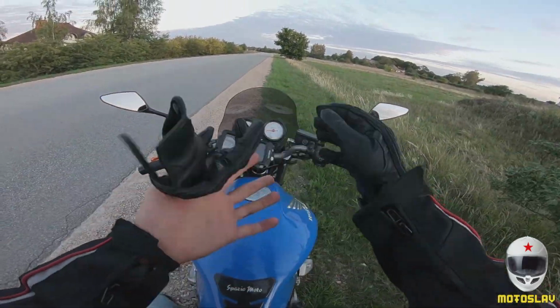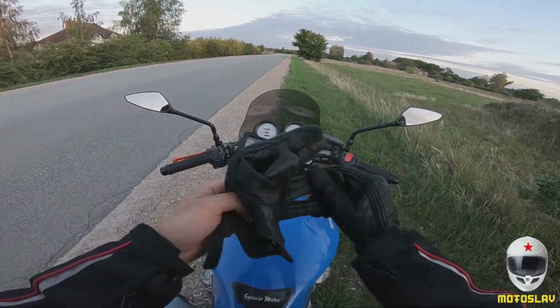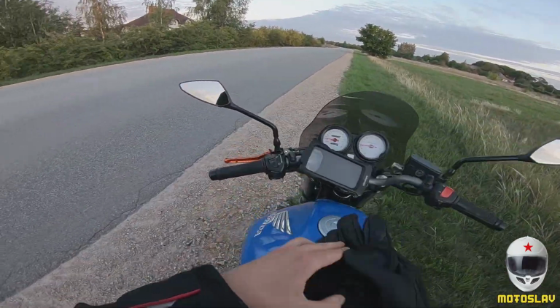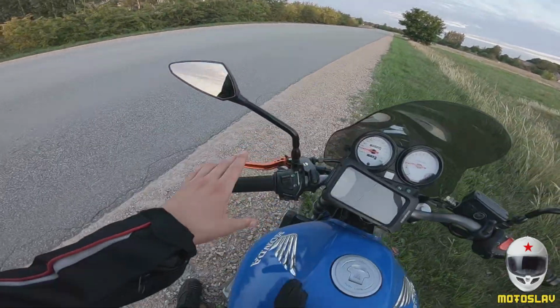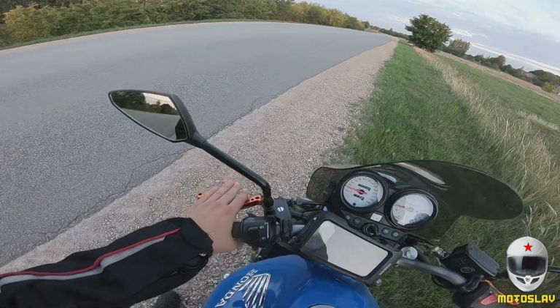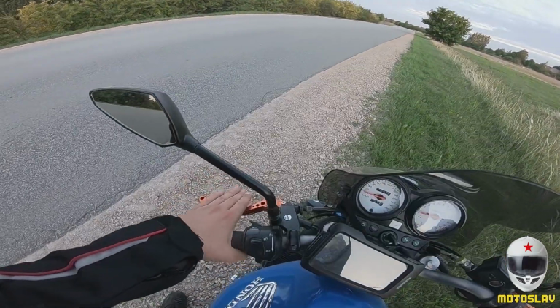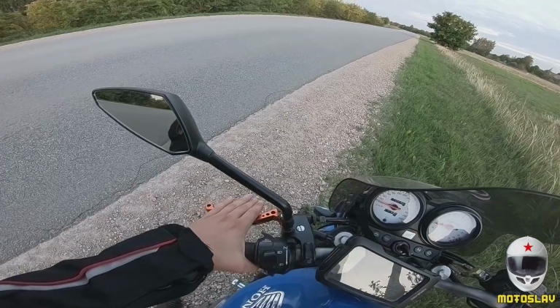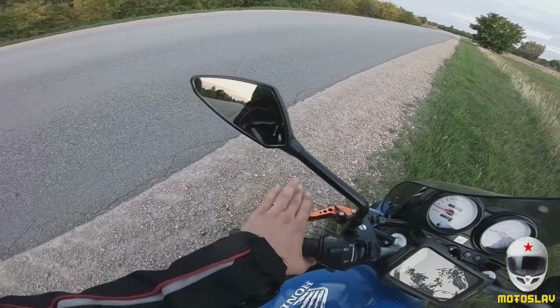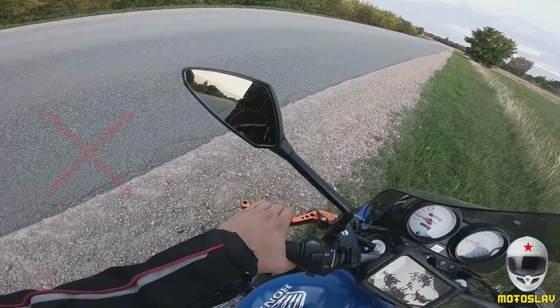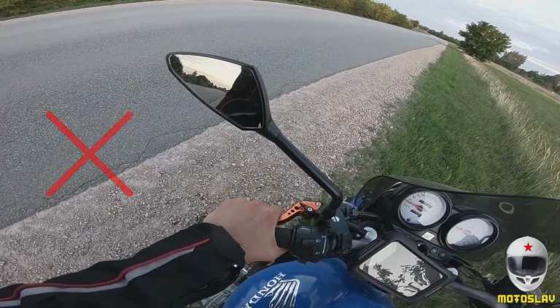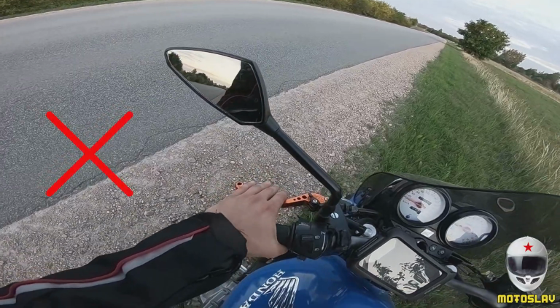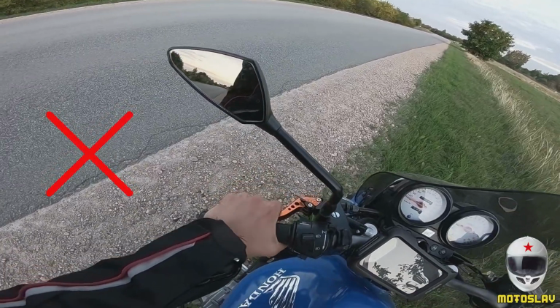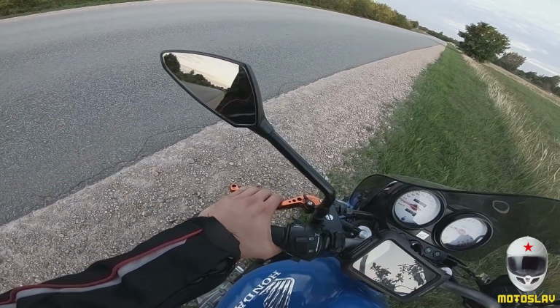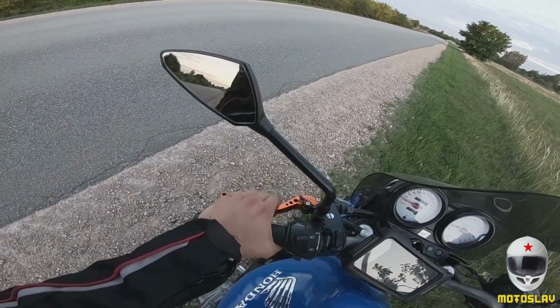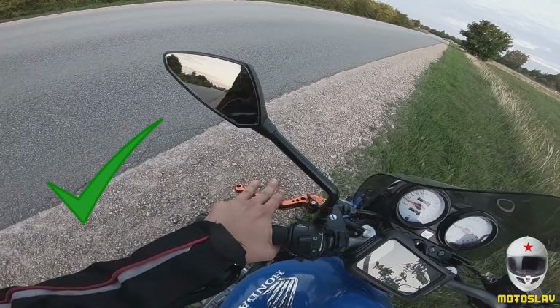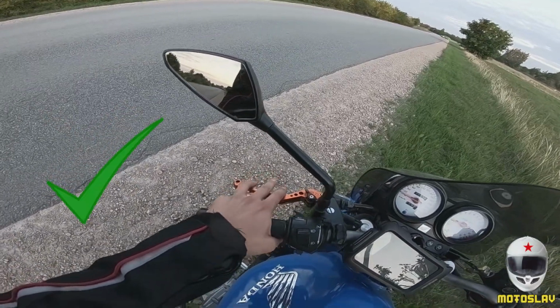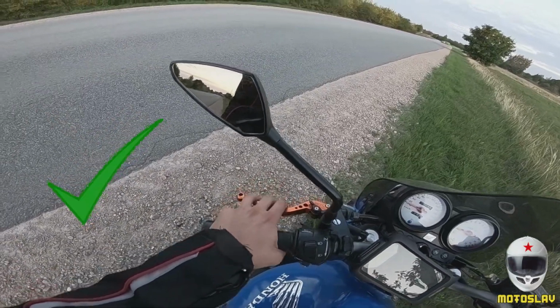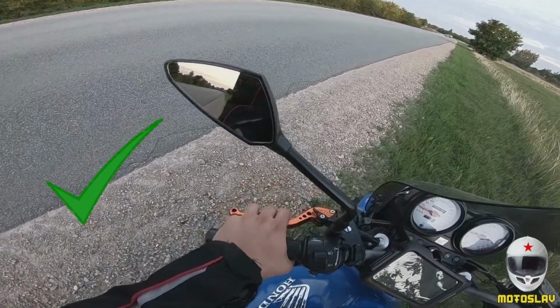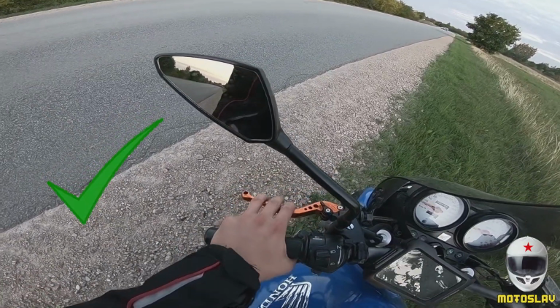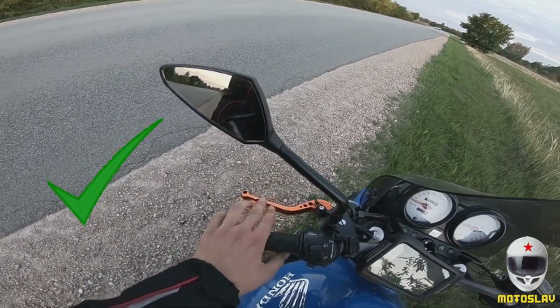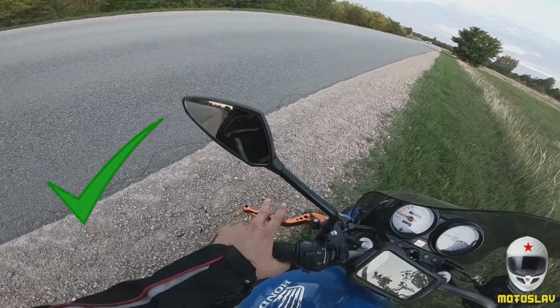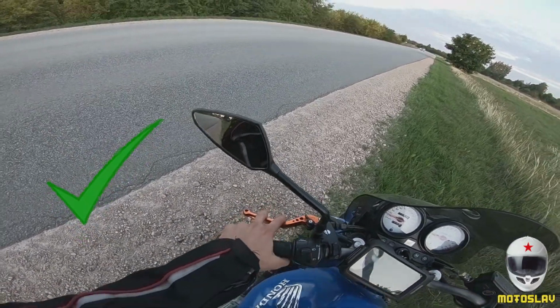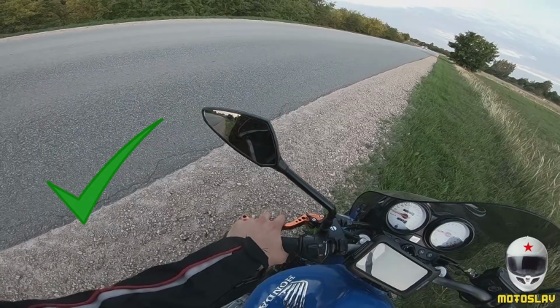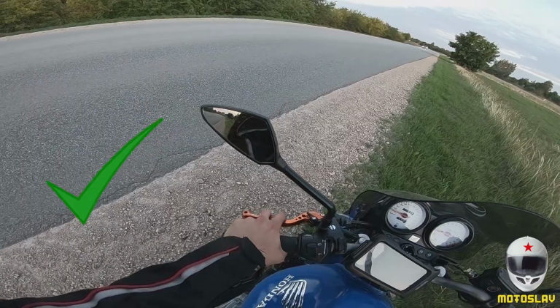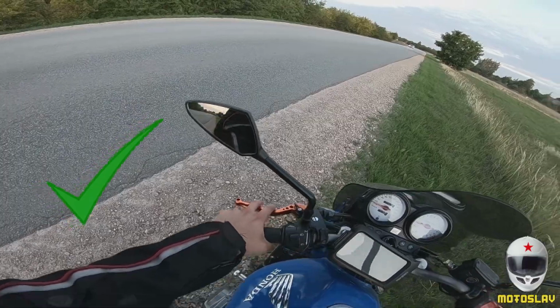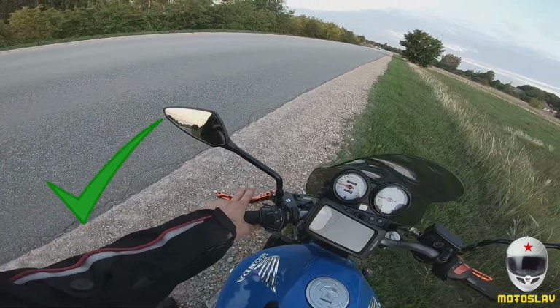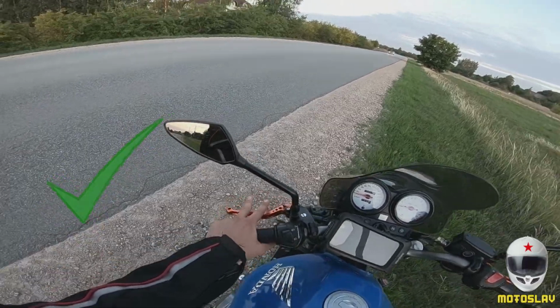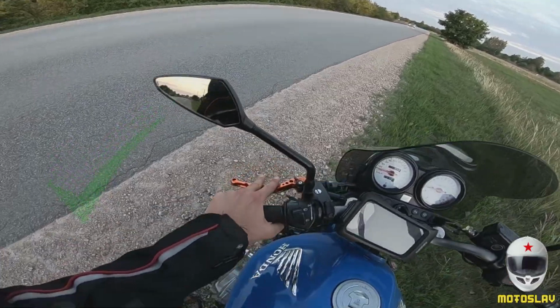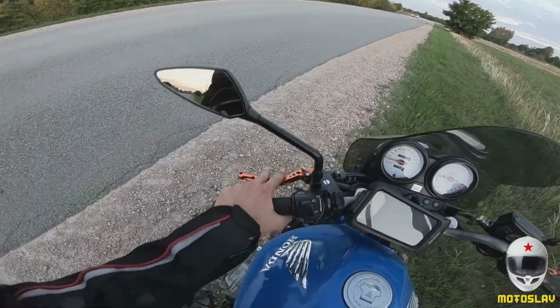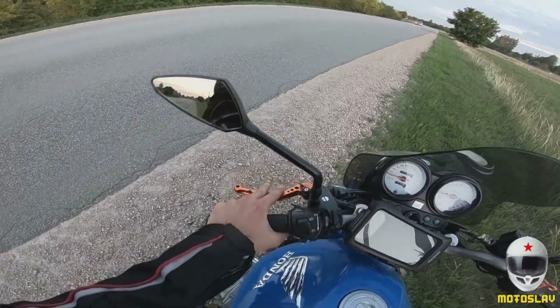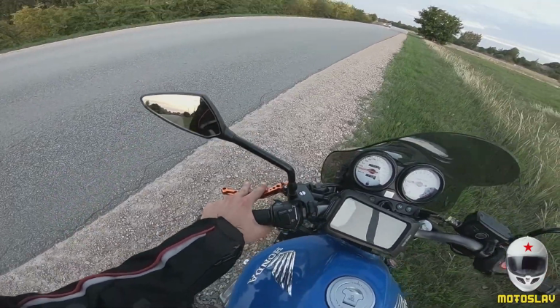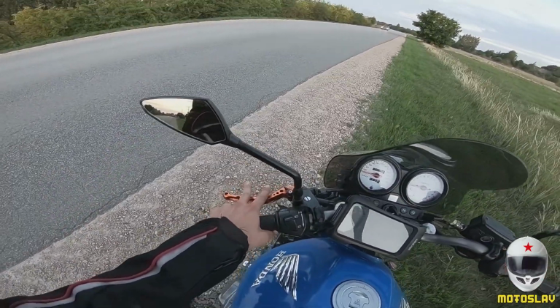Not like this, but like this — or like this. Keep control on your handlebar.